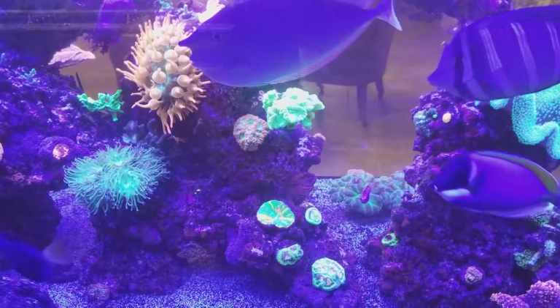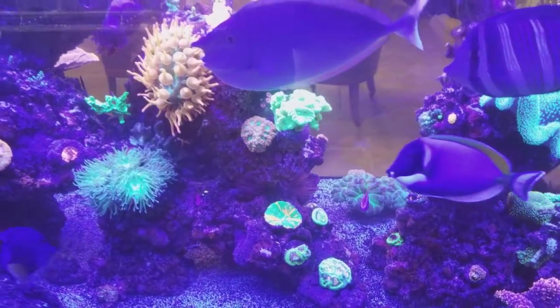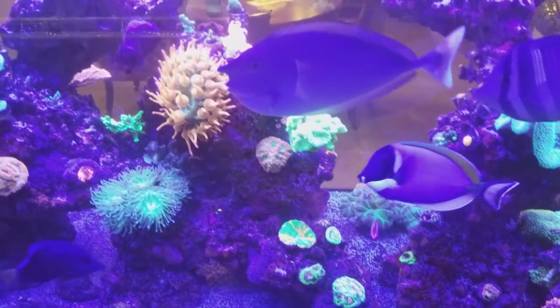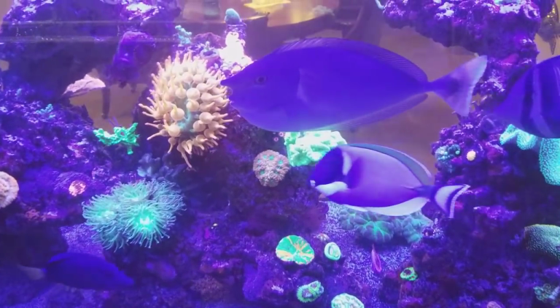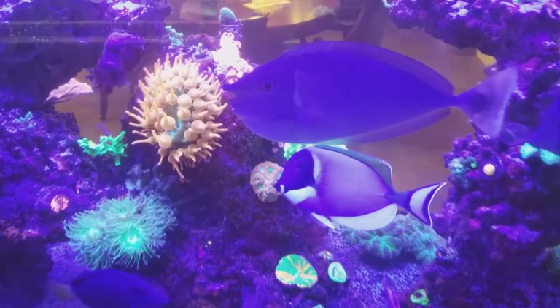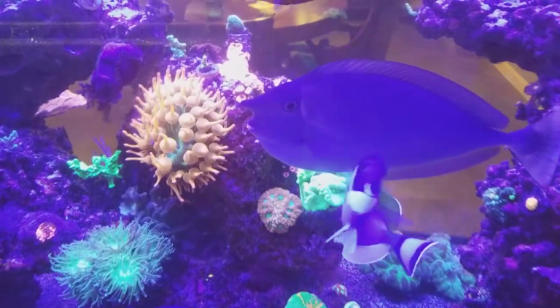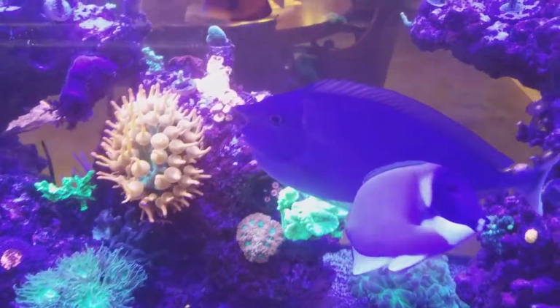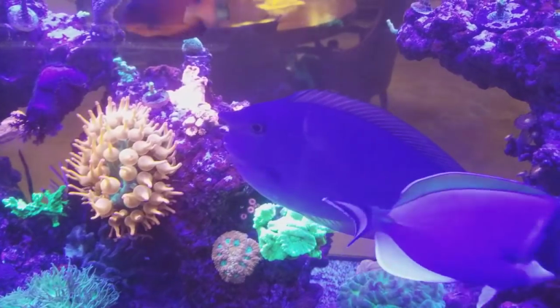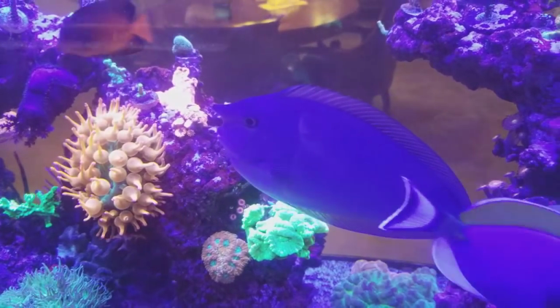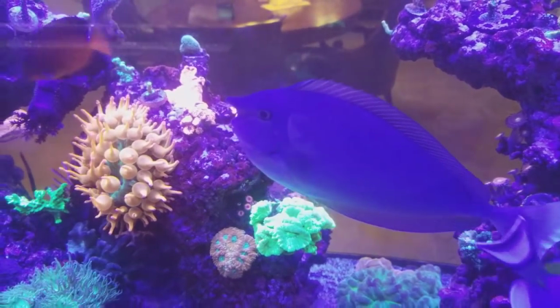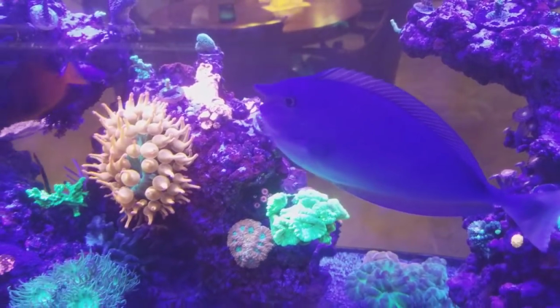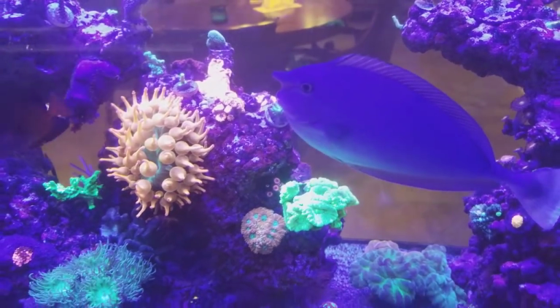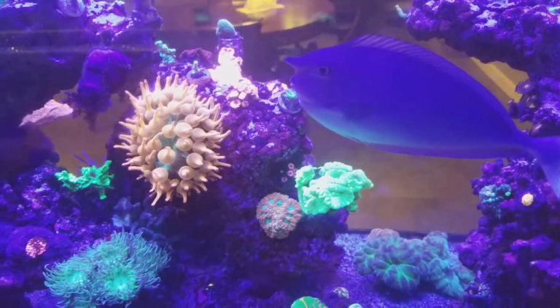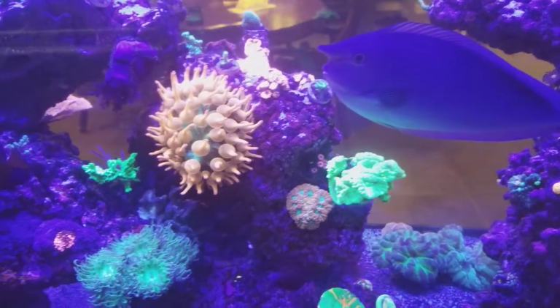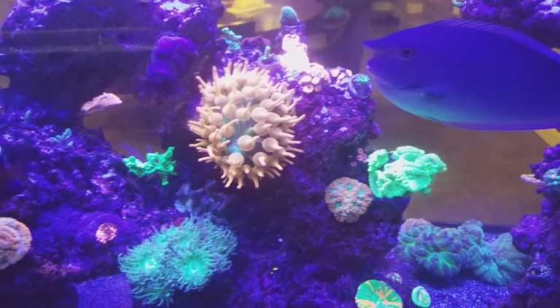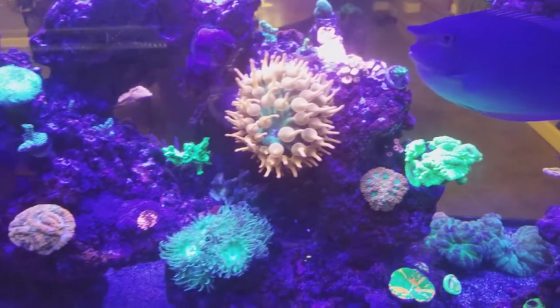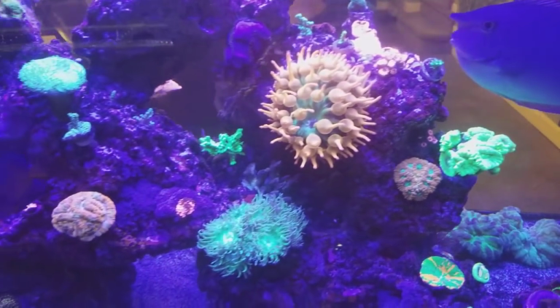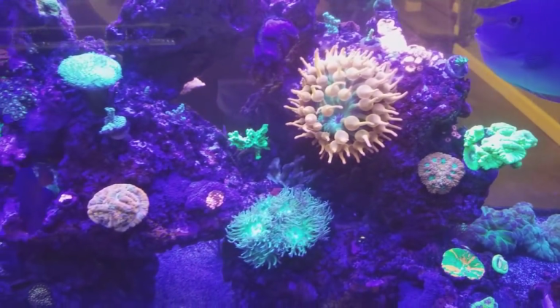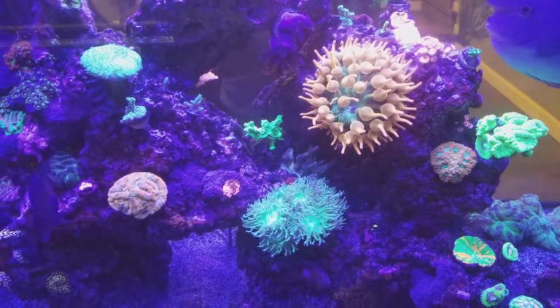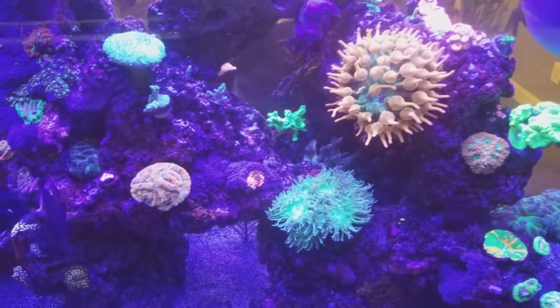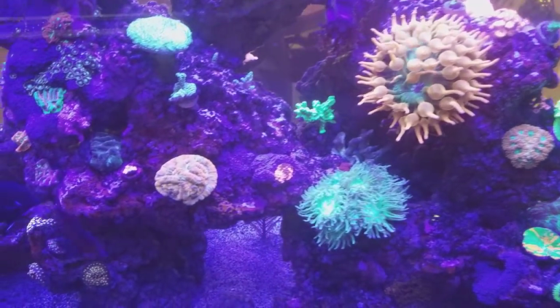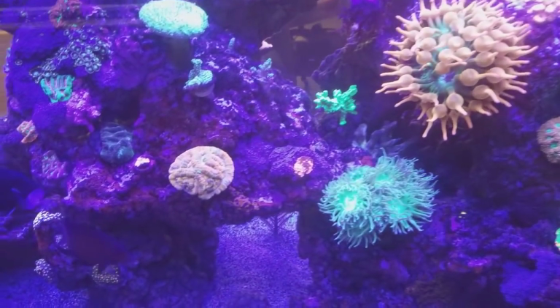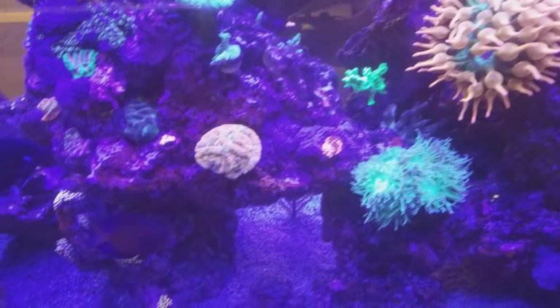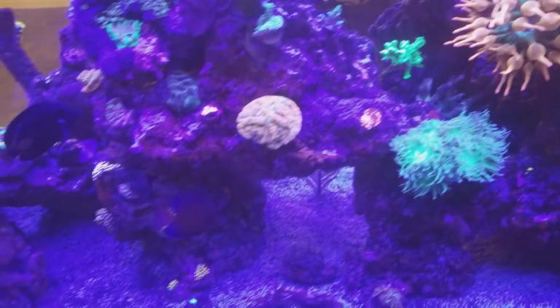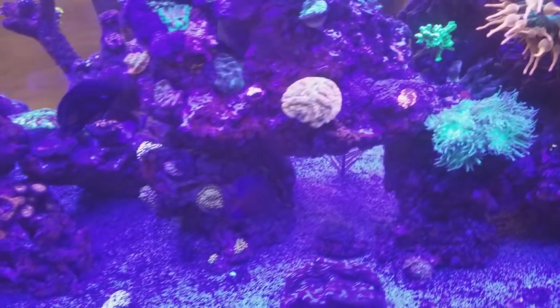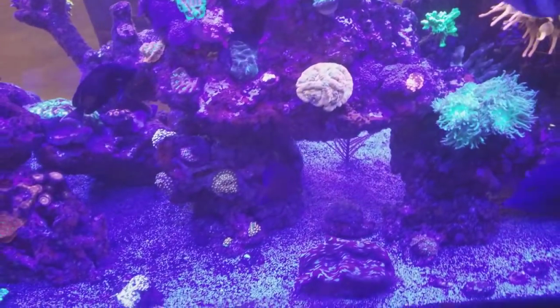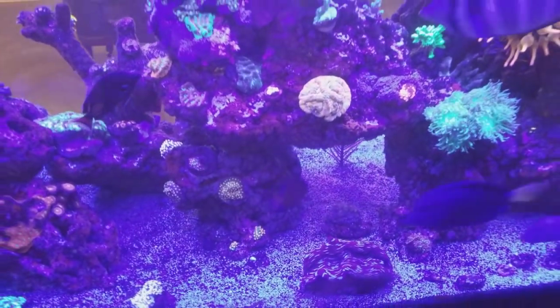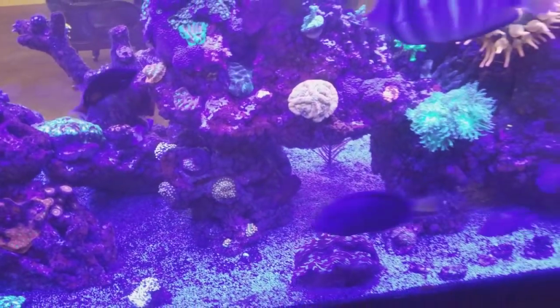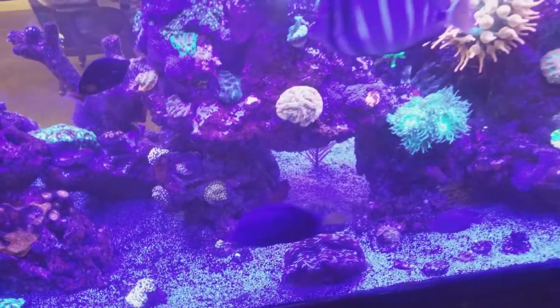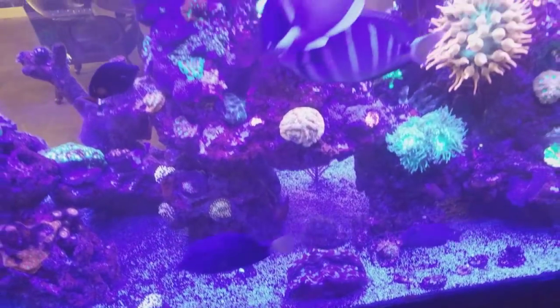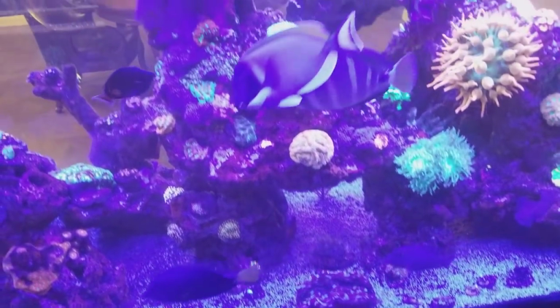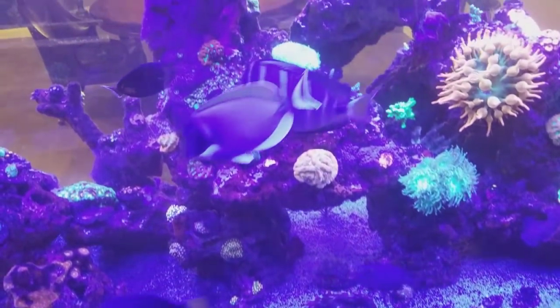It goes by water flow, and by rocks, and by whether you have places for them to swim, different size holes. I have tangs of all sizes, of all ages.